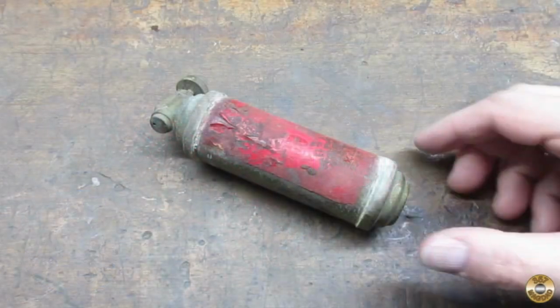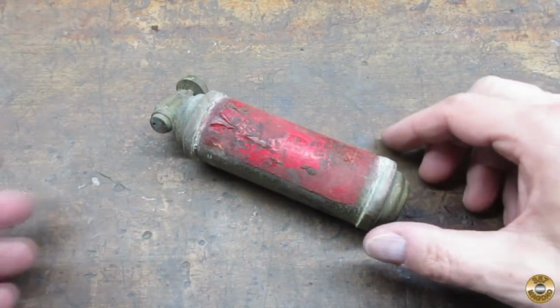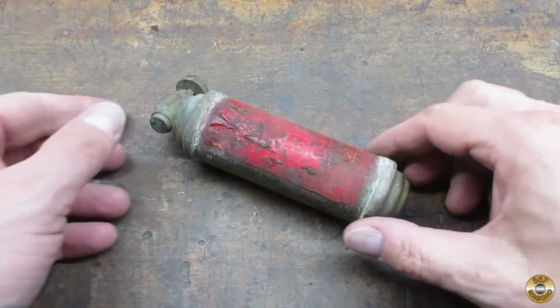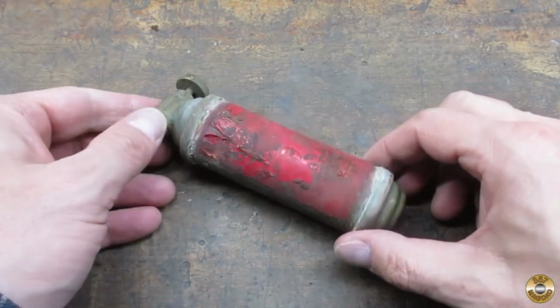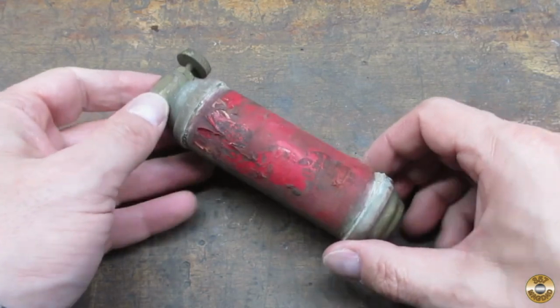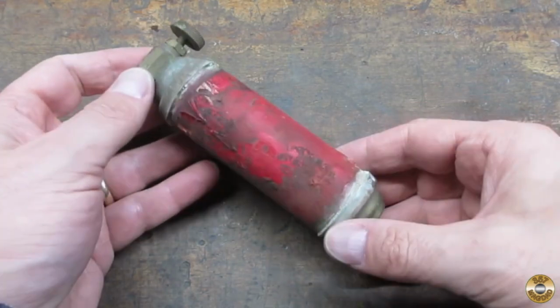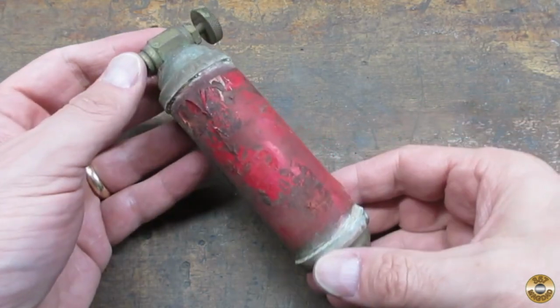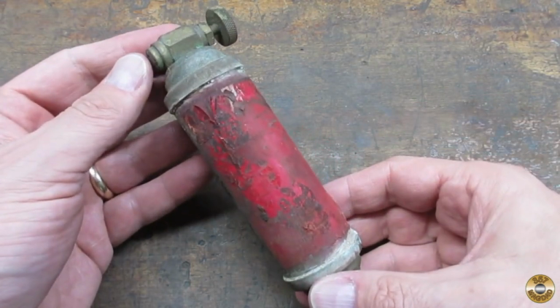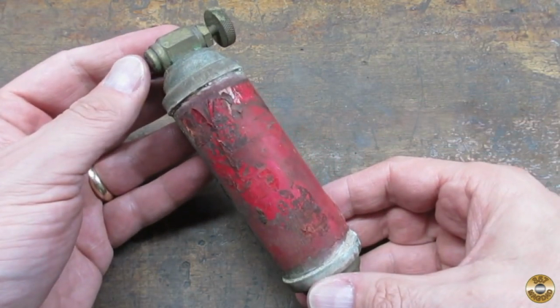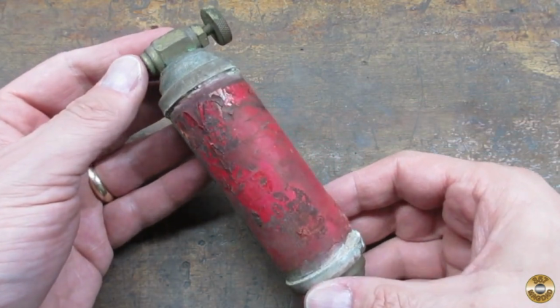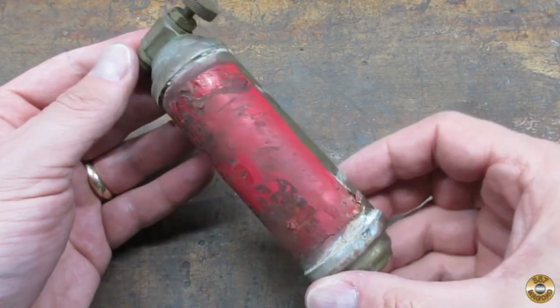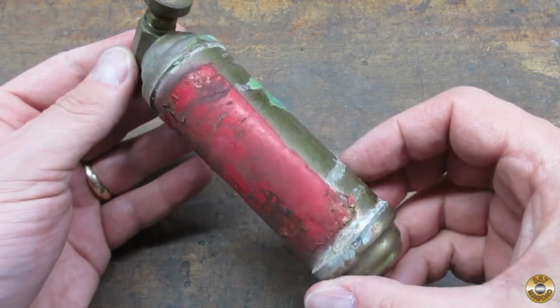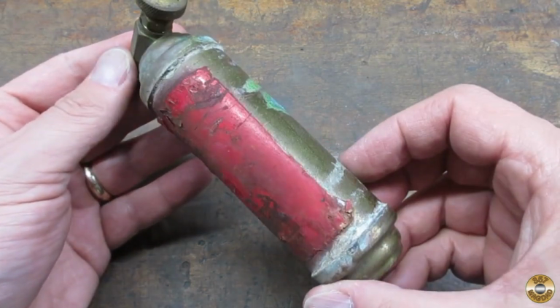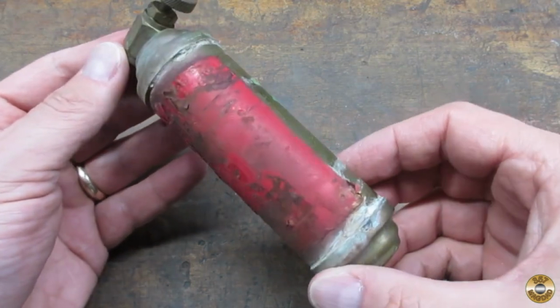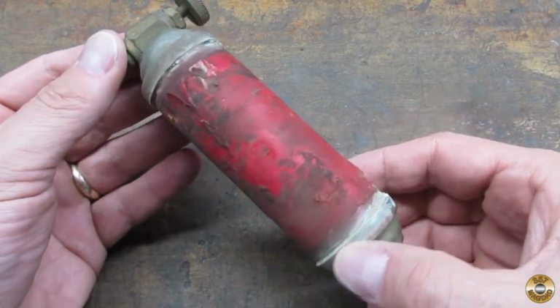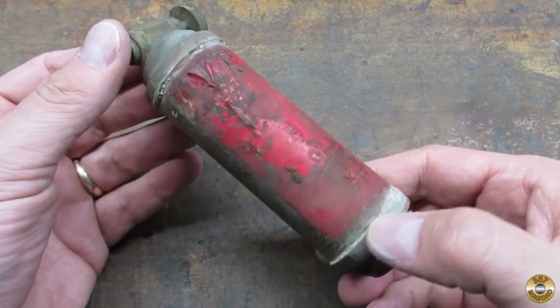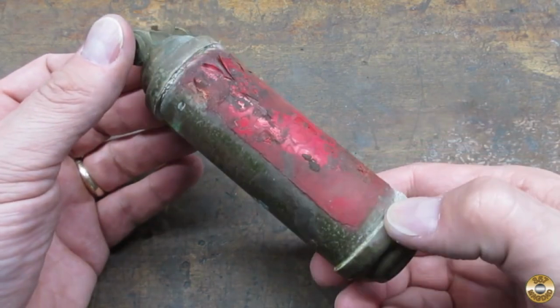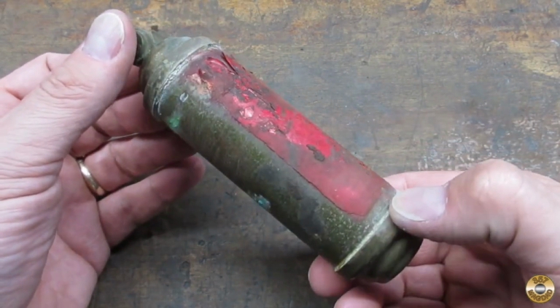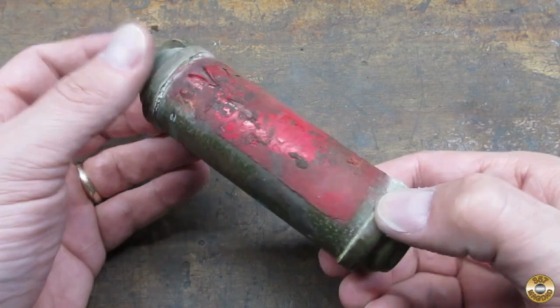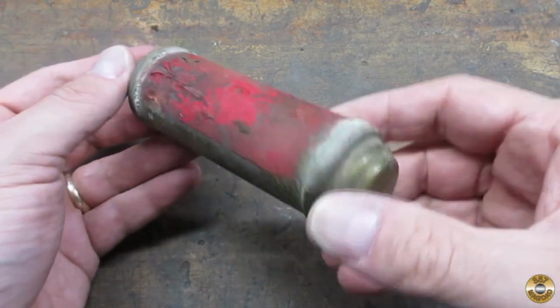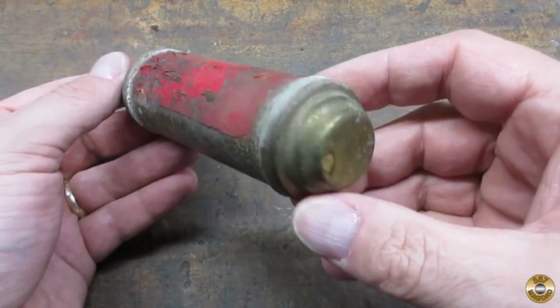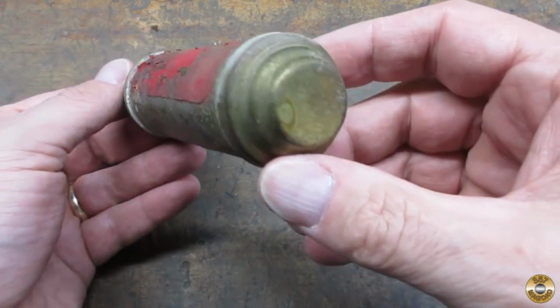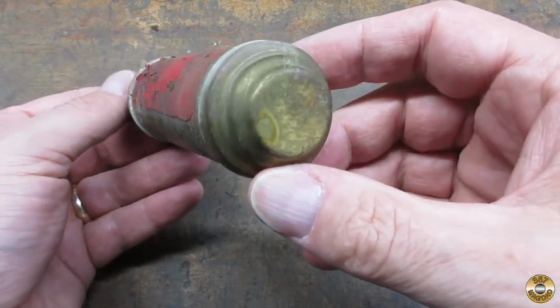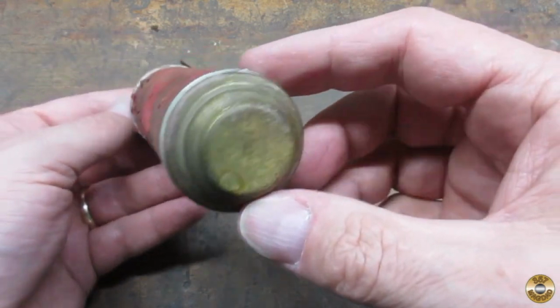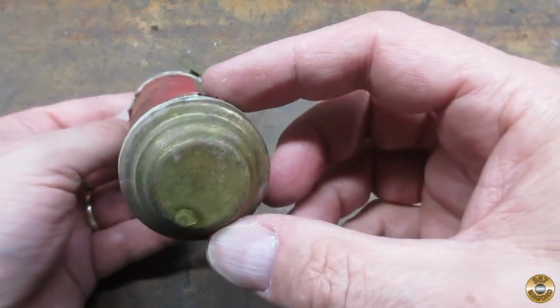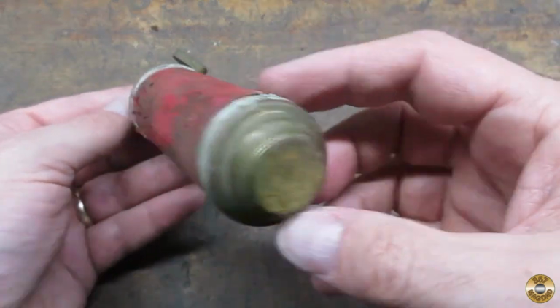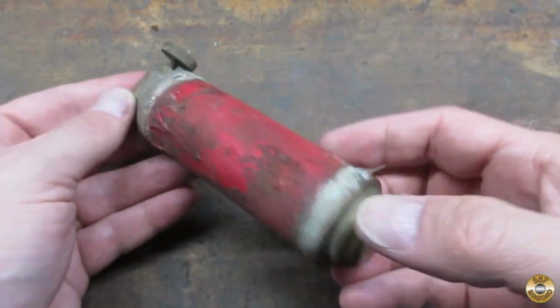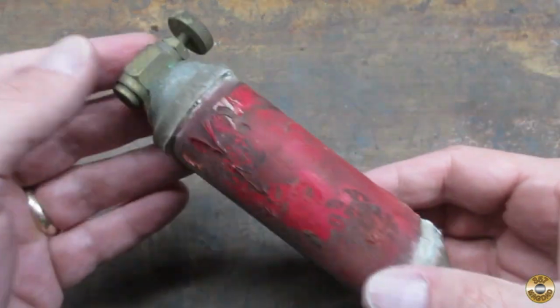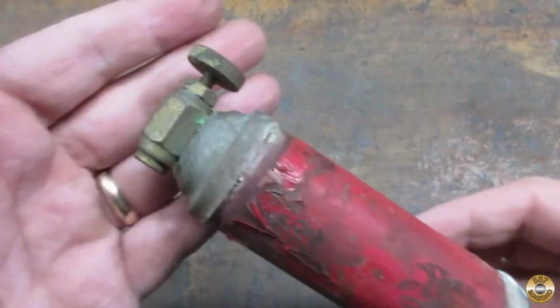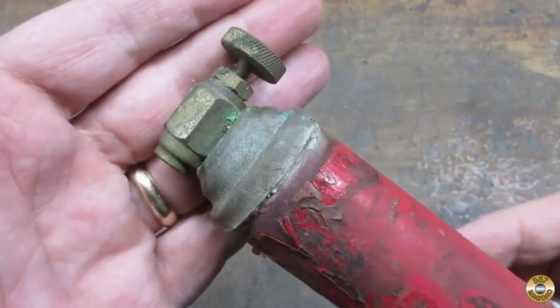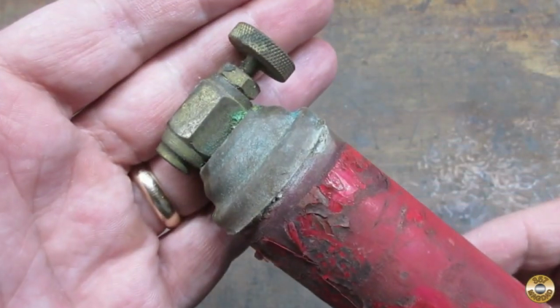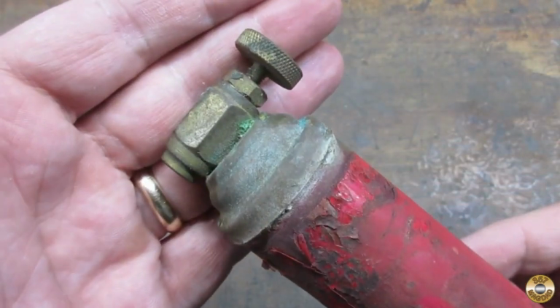My buddy found this while cleaning out his garage. The label was unreadable, but after some research online I determined that this was a miniature fire extinguisher.